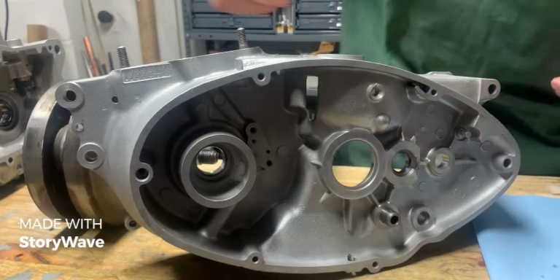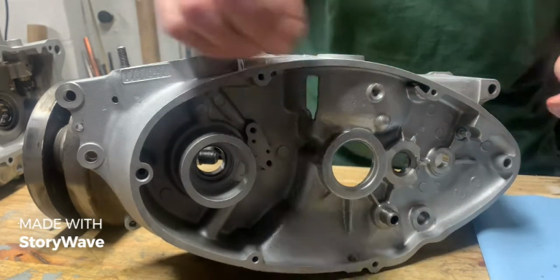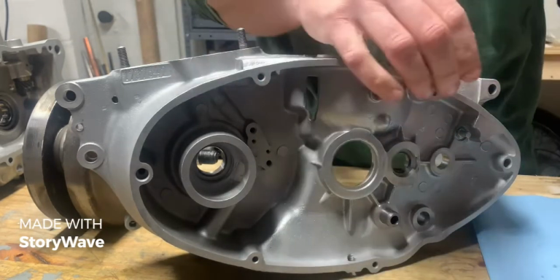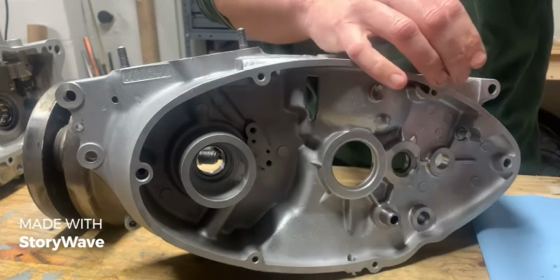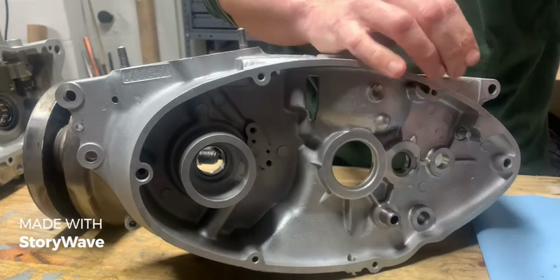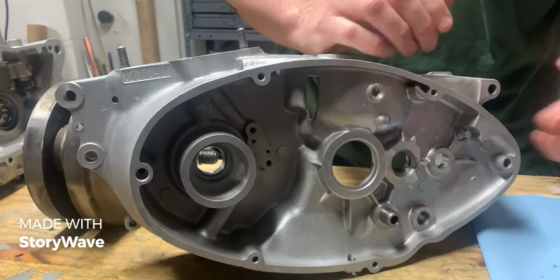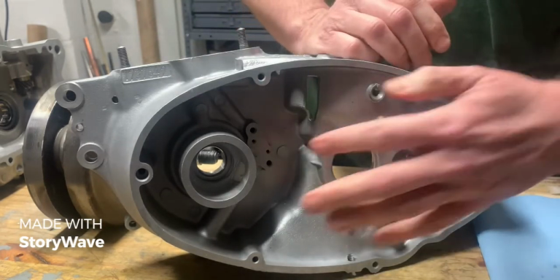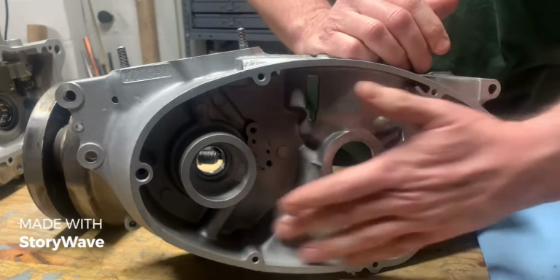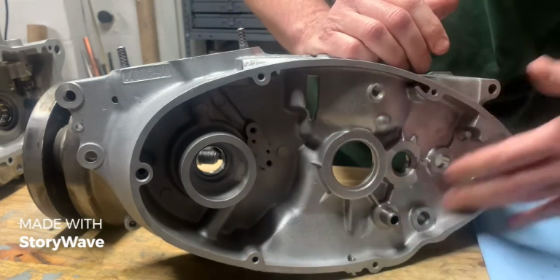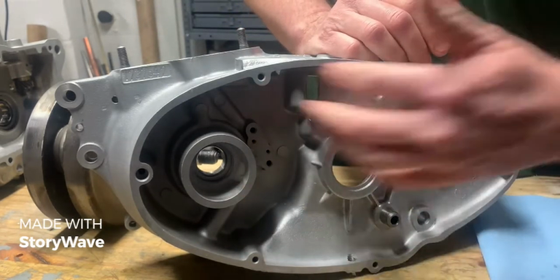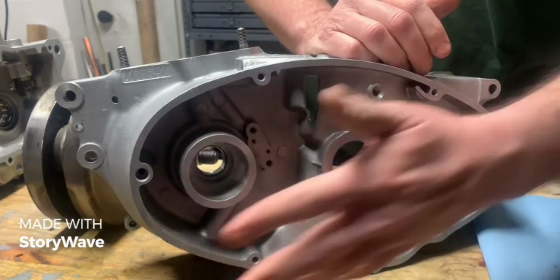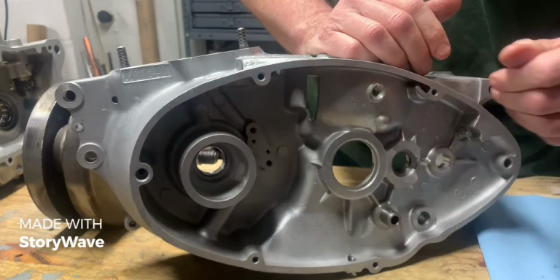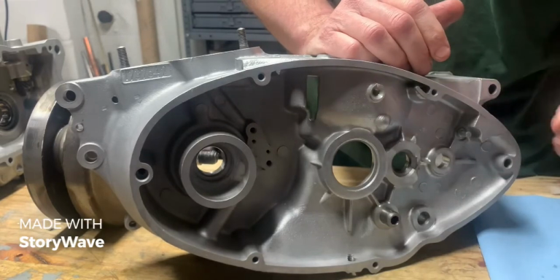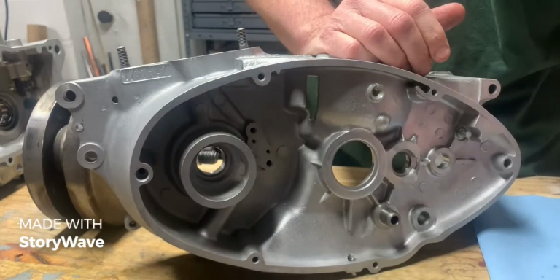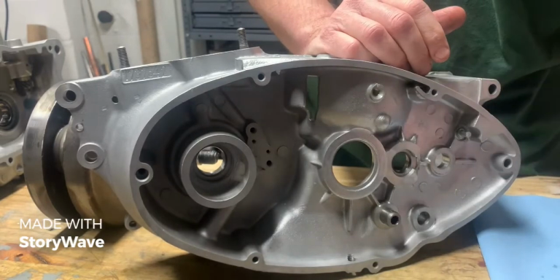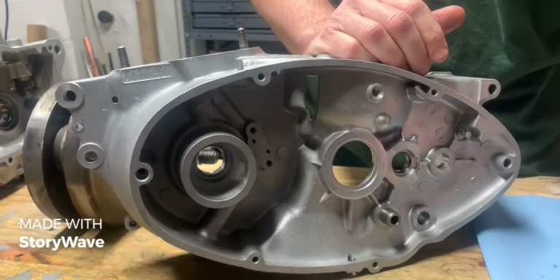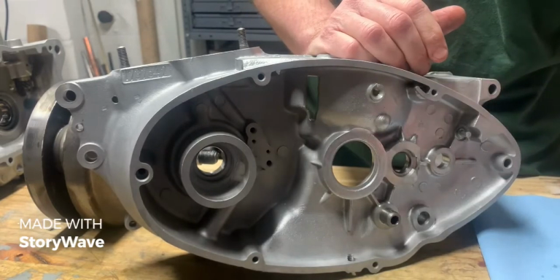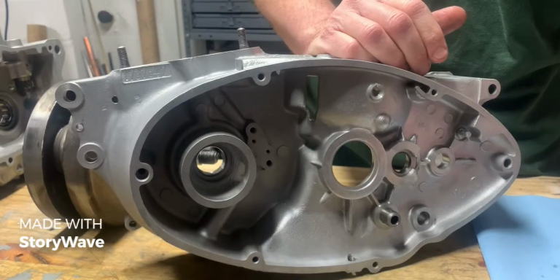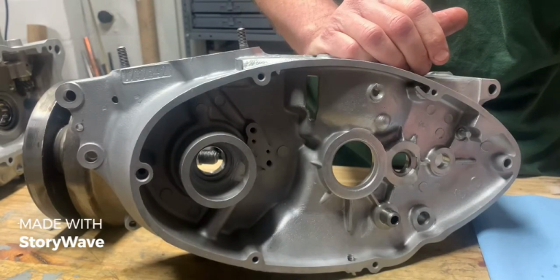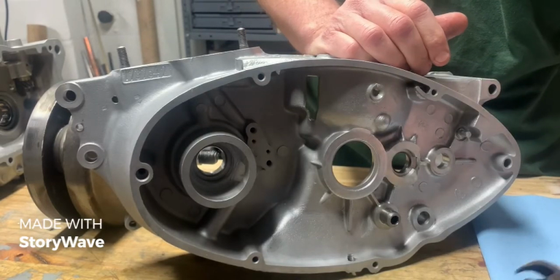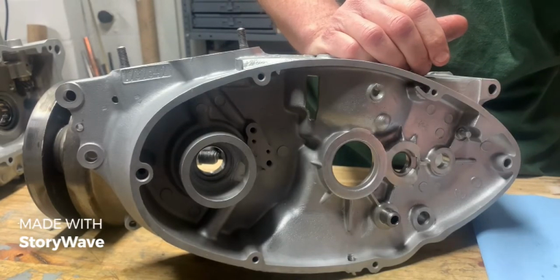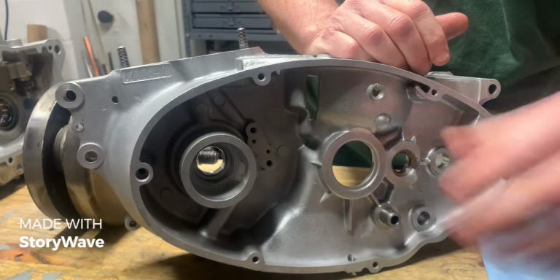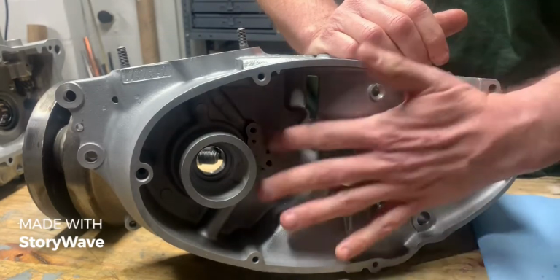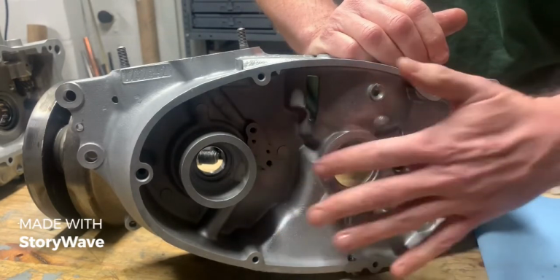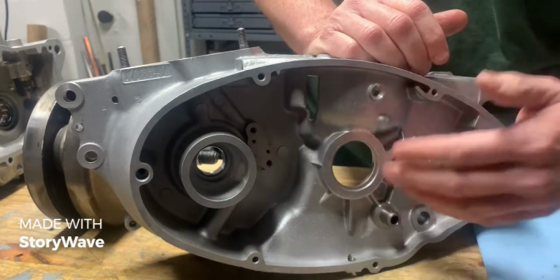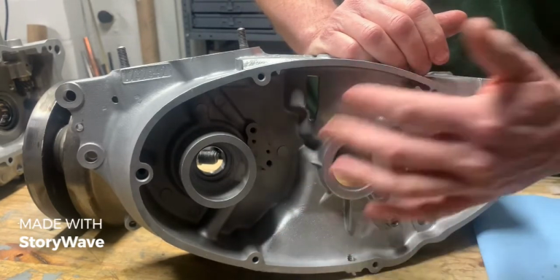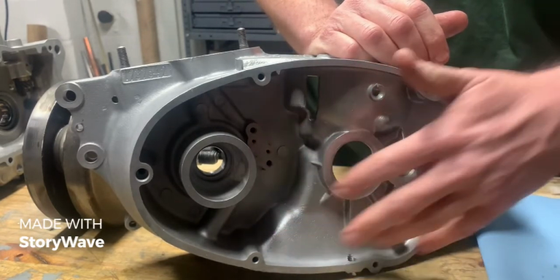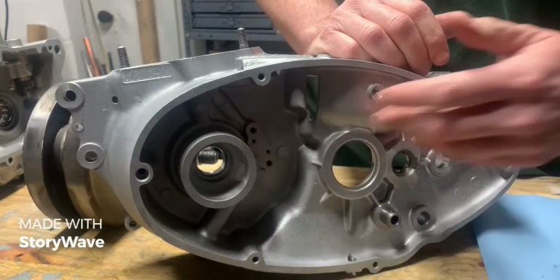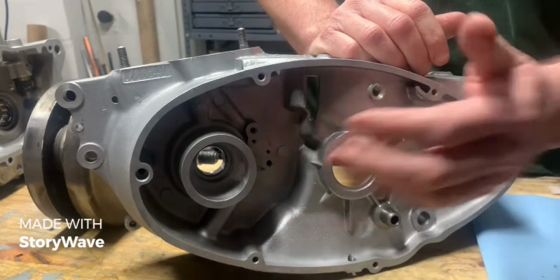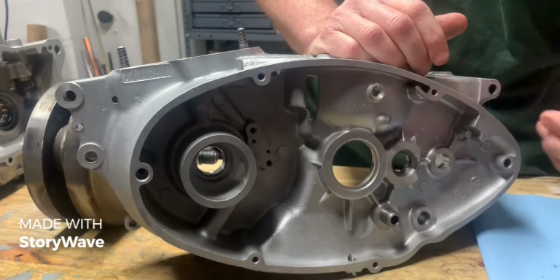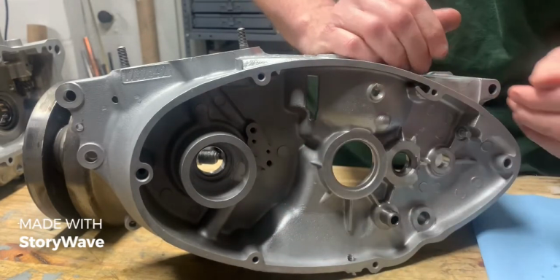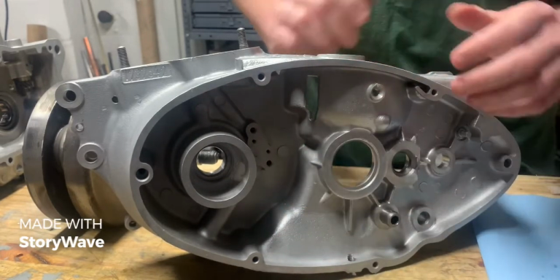Now this gear is lubricated by the oil in the primary drive. Your two-stroke oil does not mix with the primary oil.